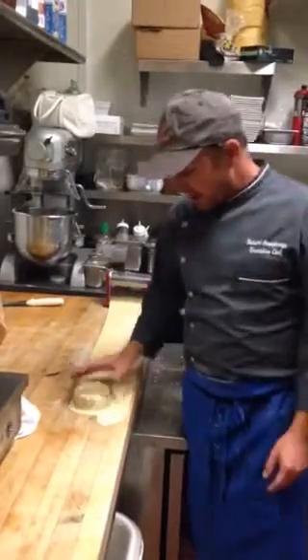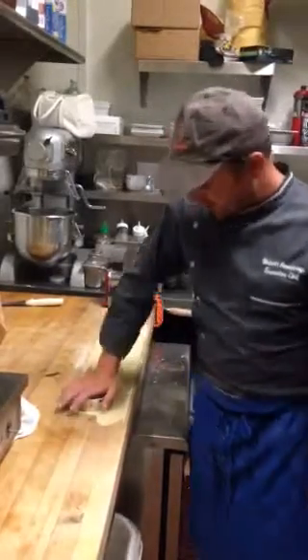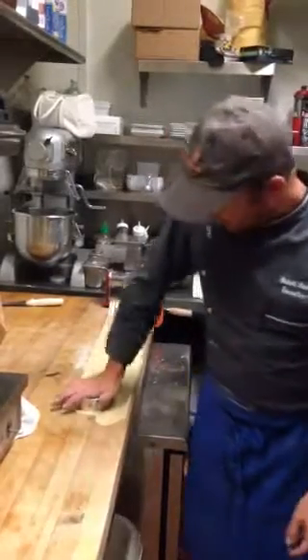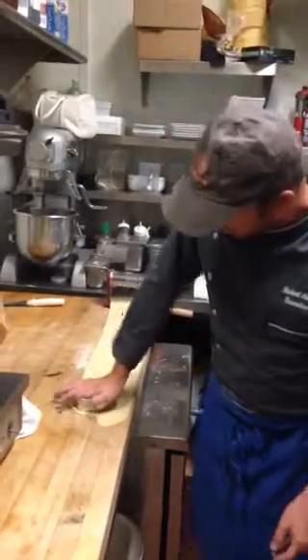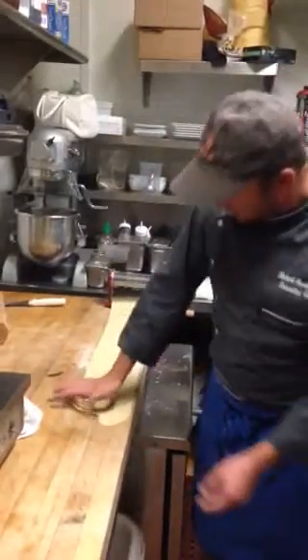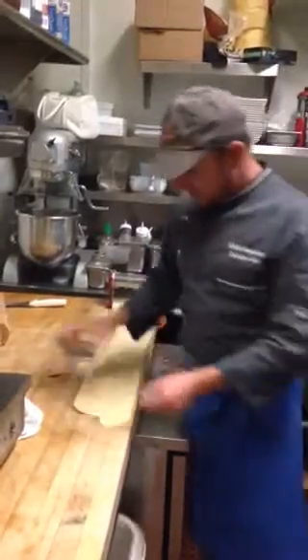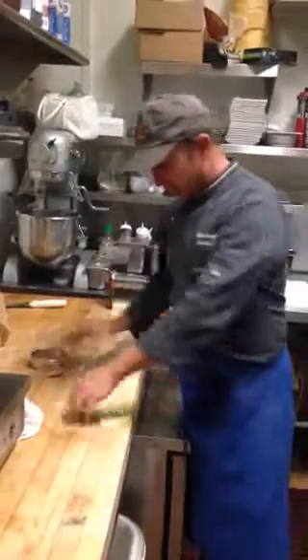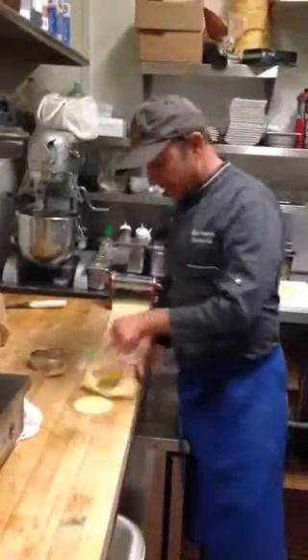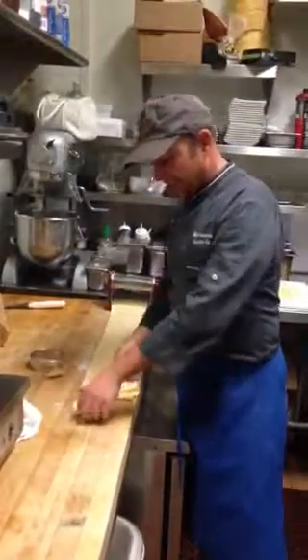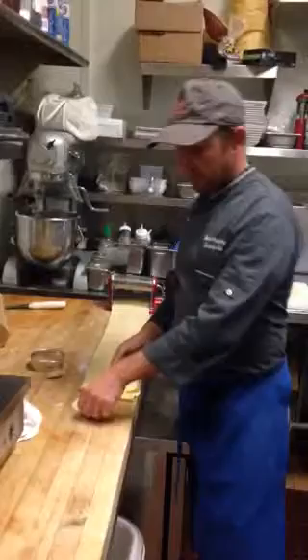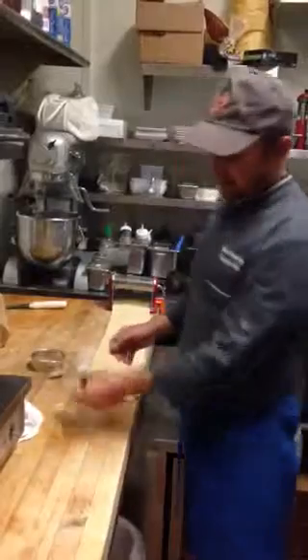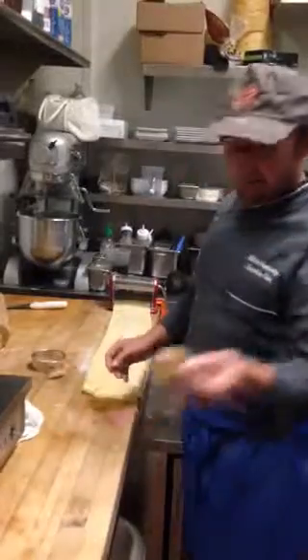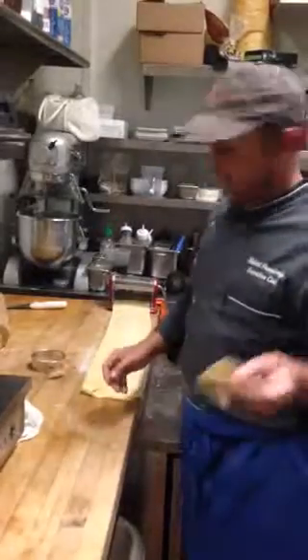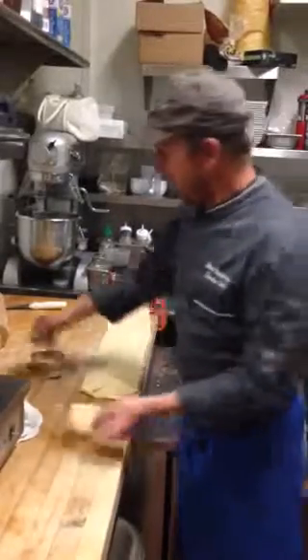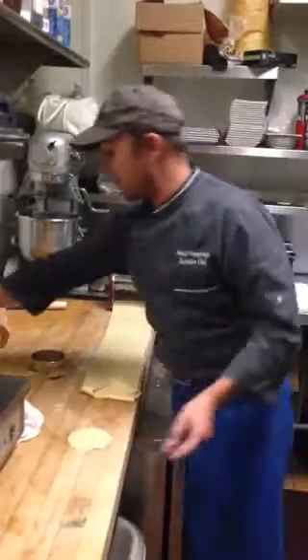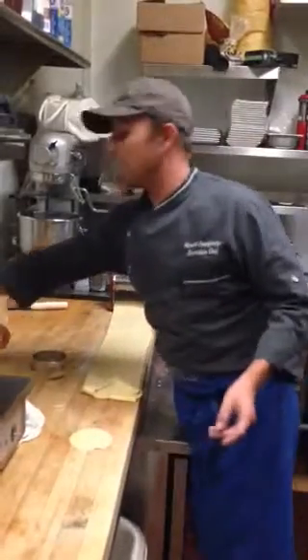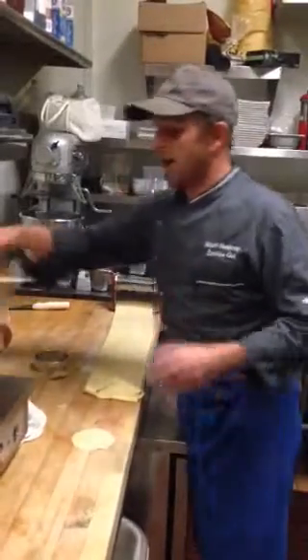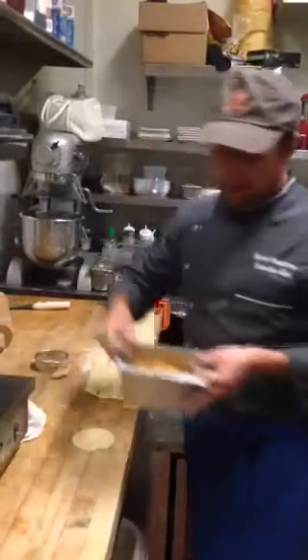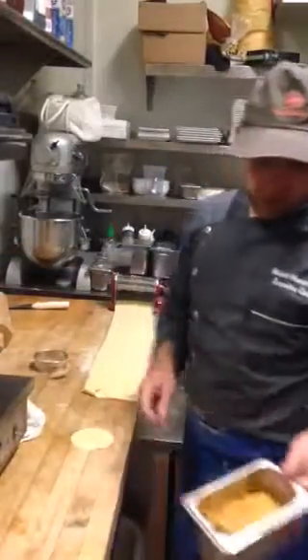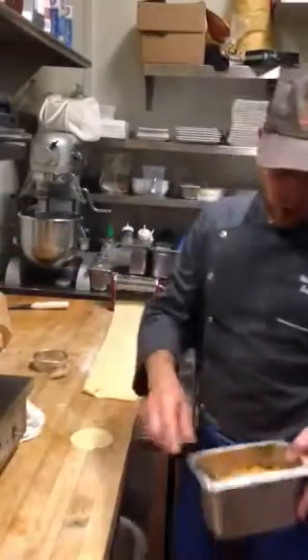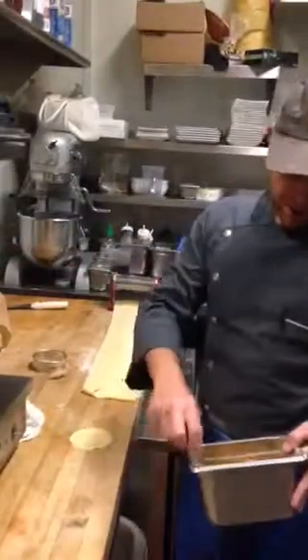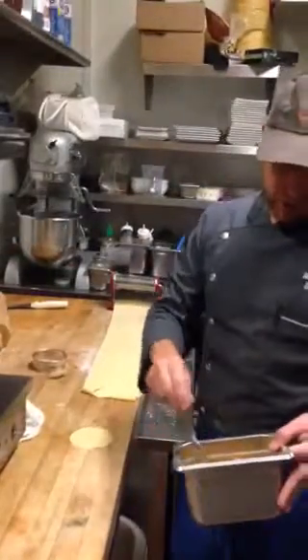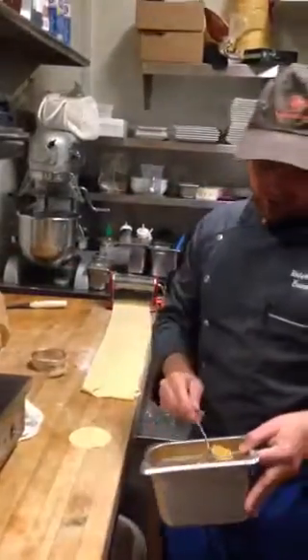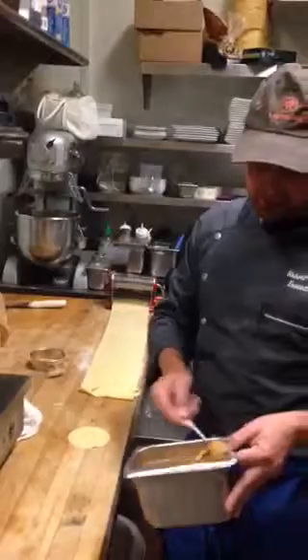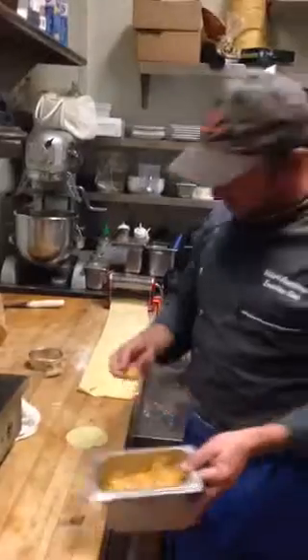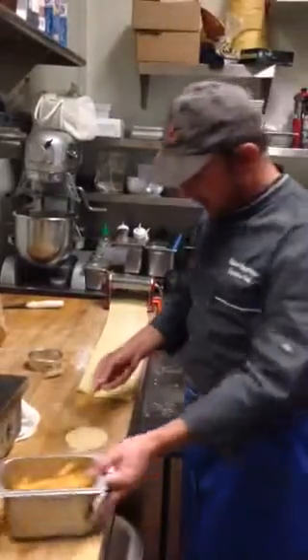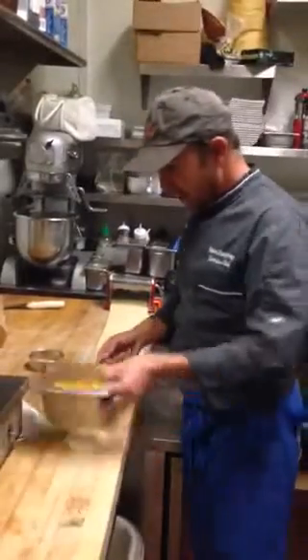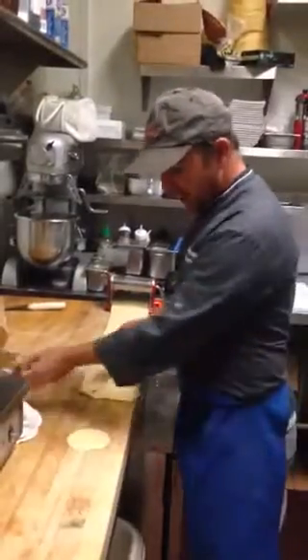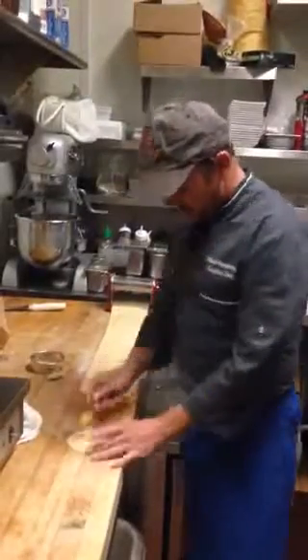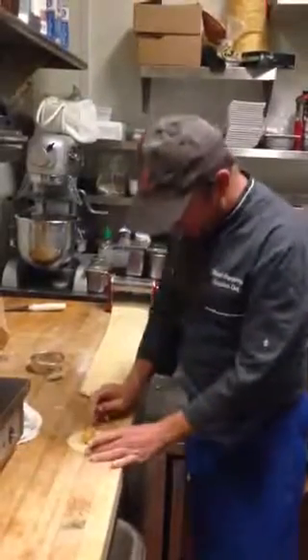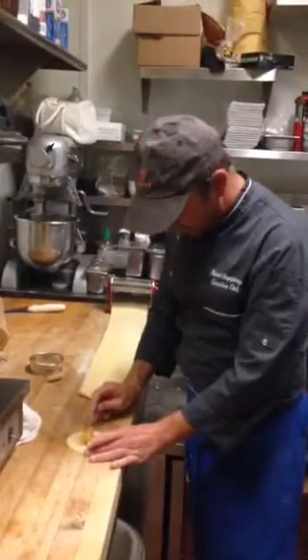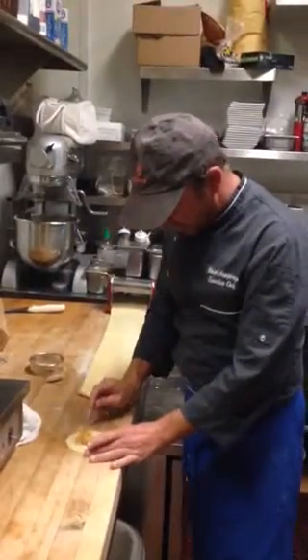We're going to cut a little circle just like this. We've got some garnet yam, butternut squash, a little maple syrup, and ricotta cheese, and we're going to put that right in the center like this.